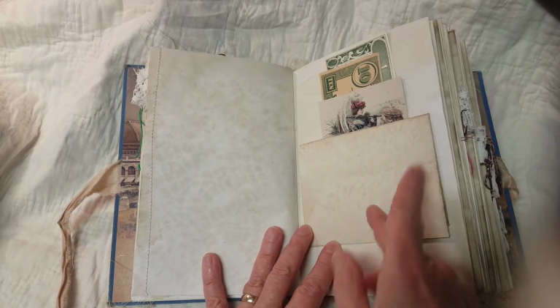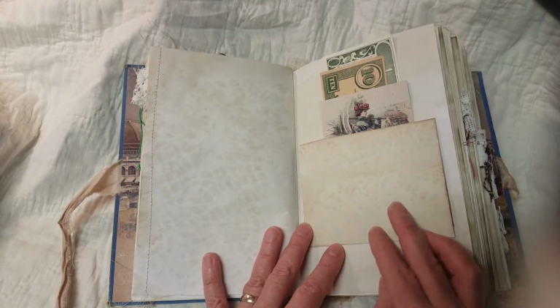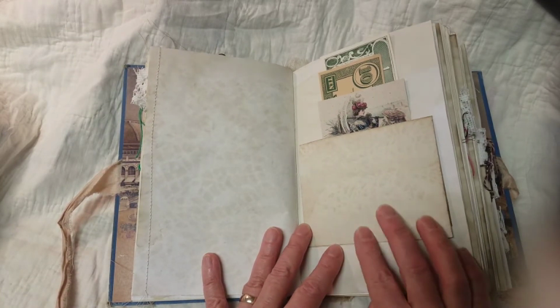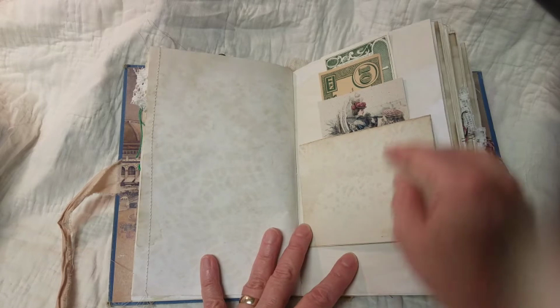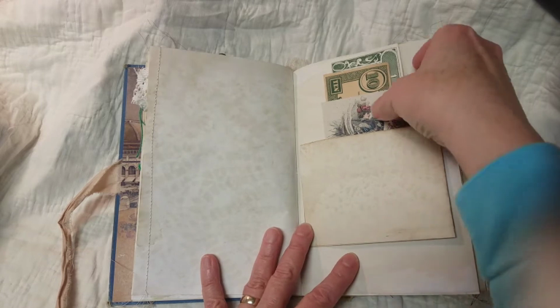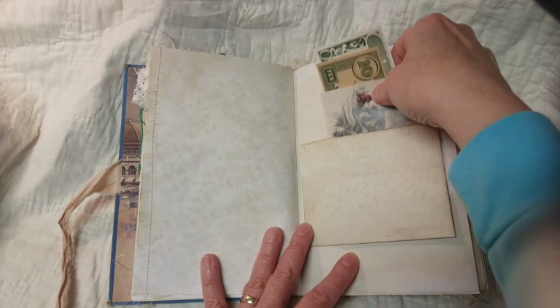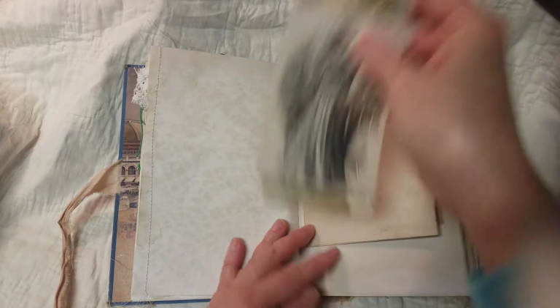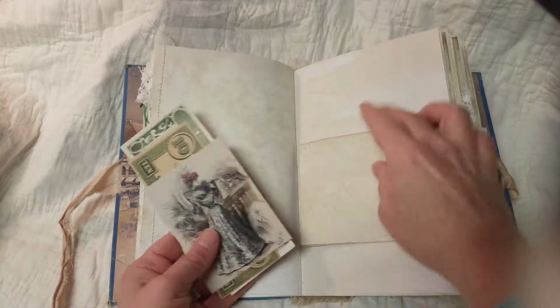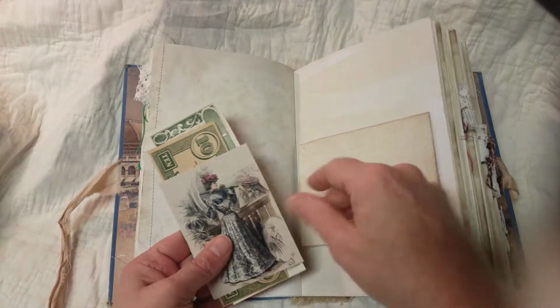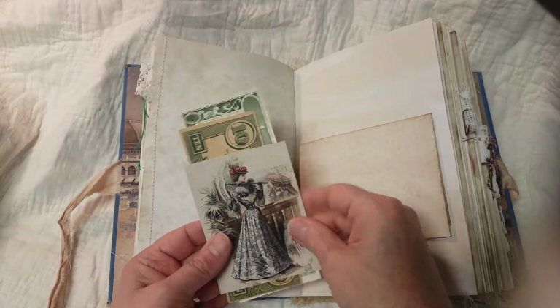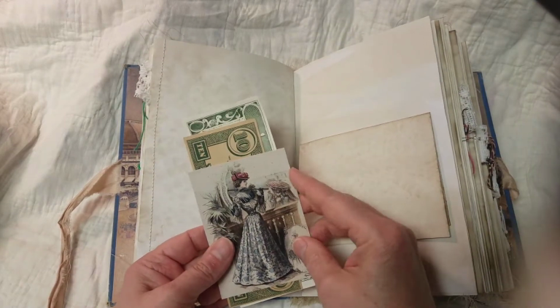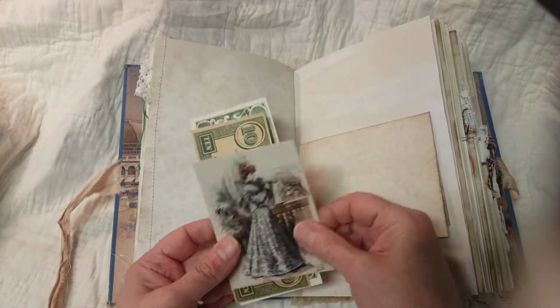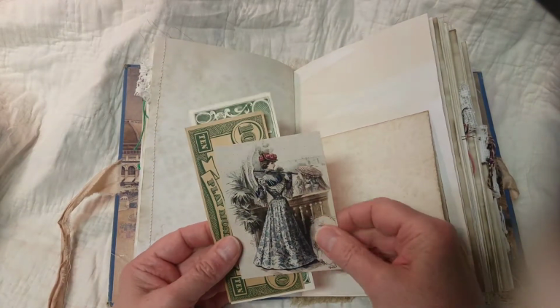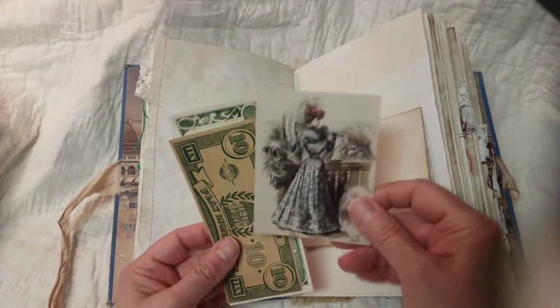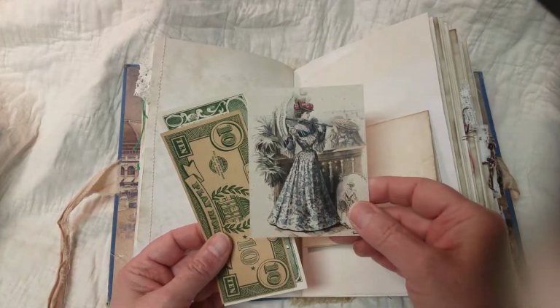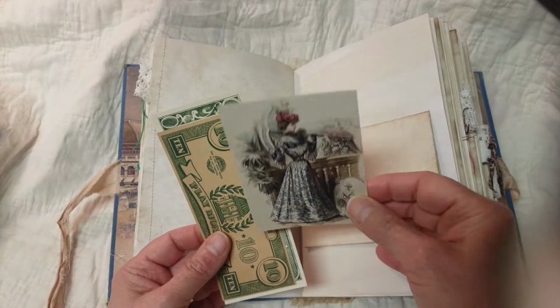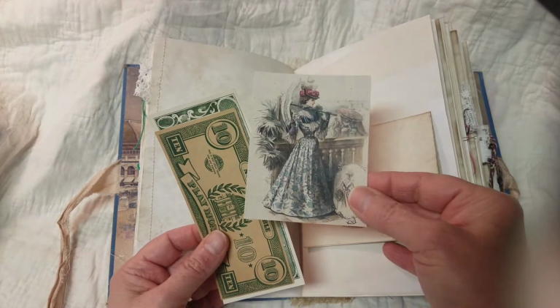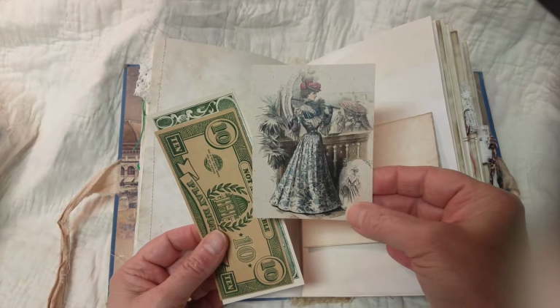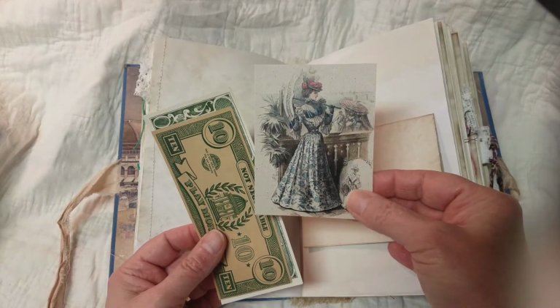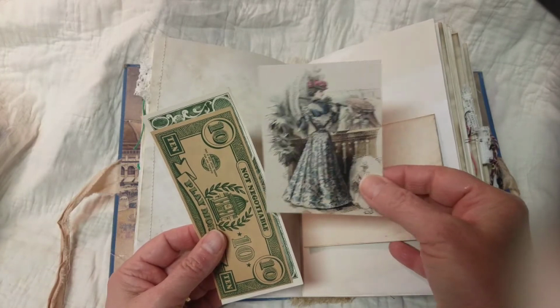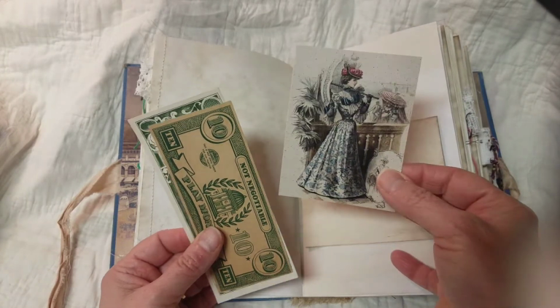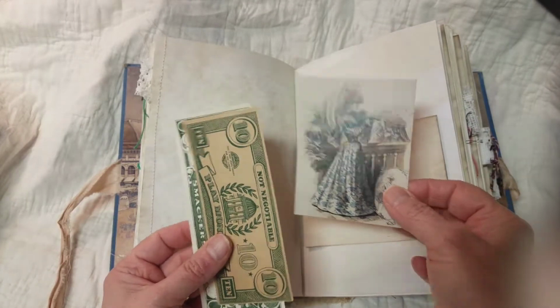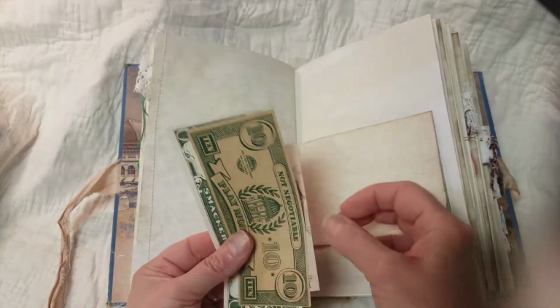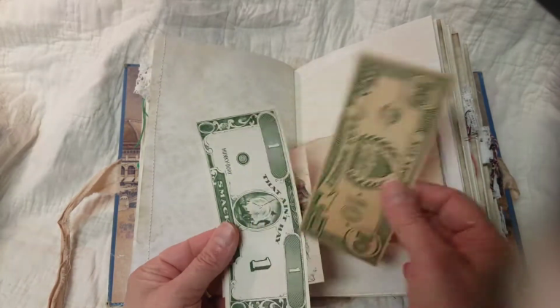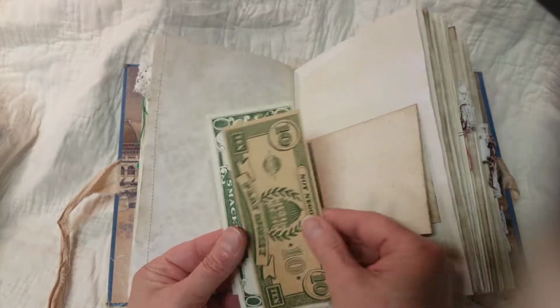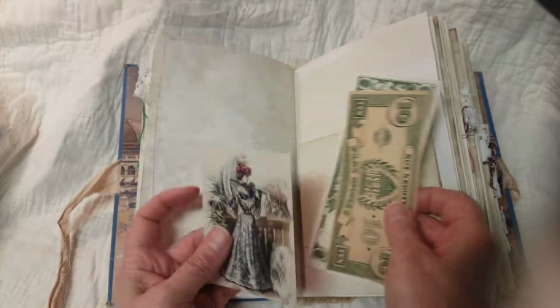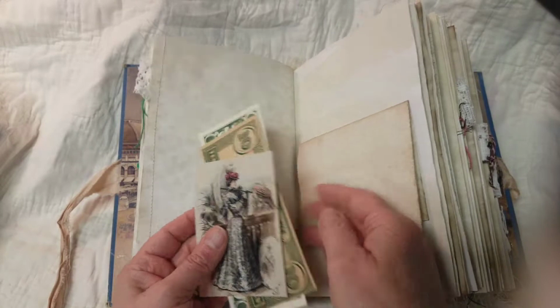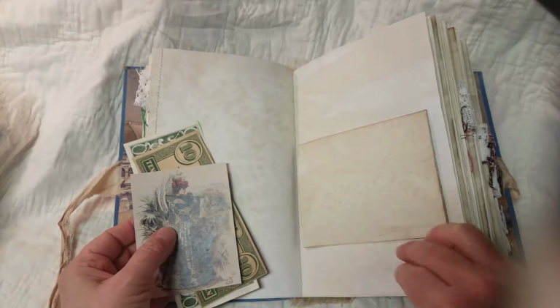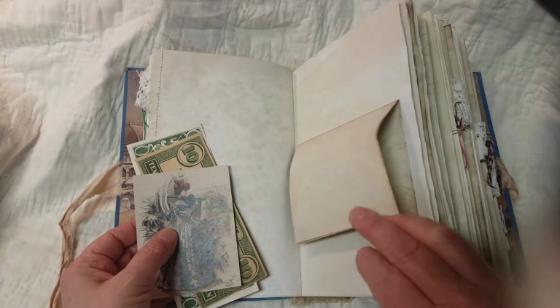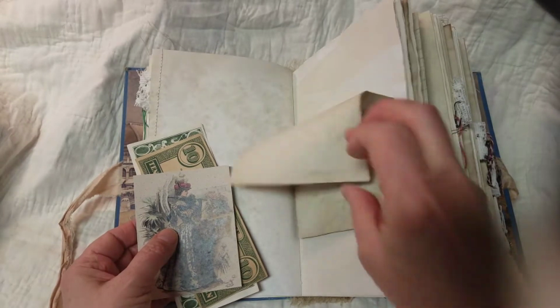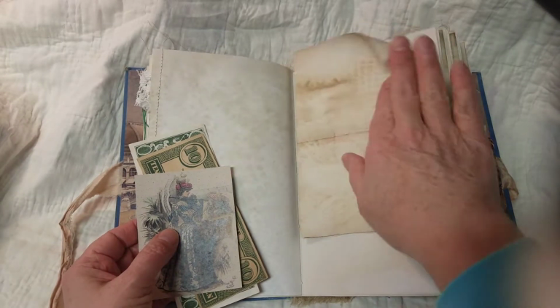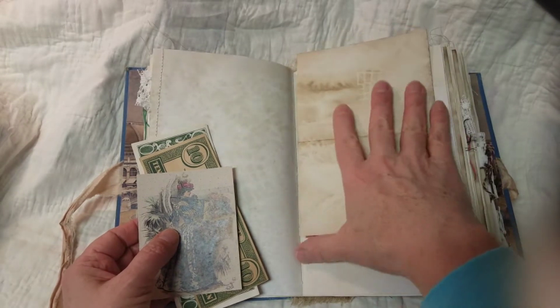And then this little page flips up, and it's the complete painting that the inside and back cover has. So there's extra journaling space here, and when it's flipped down.